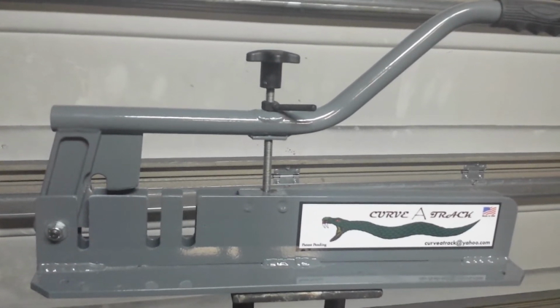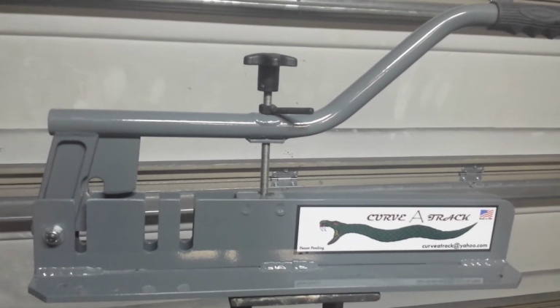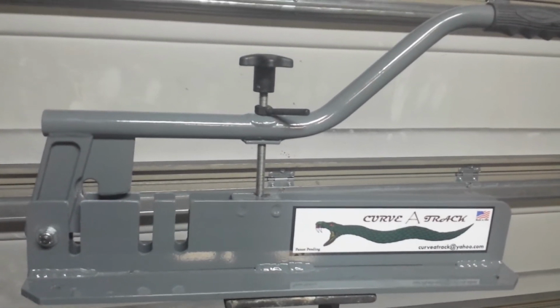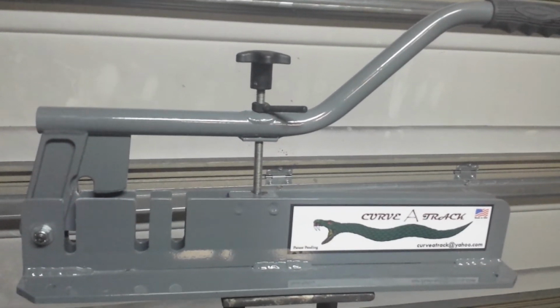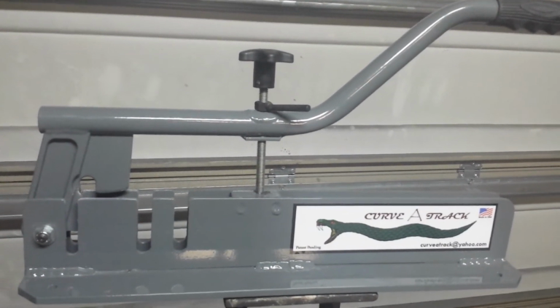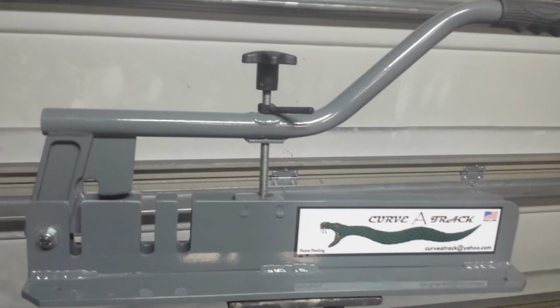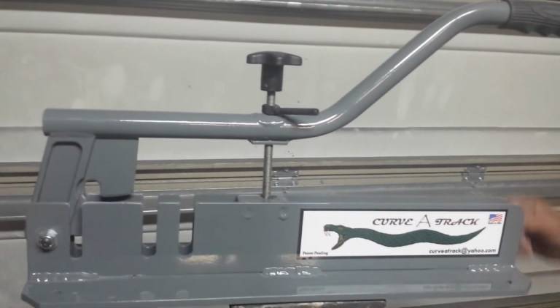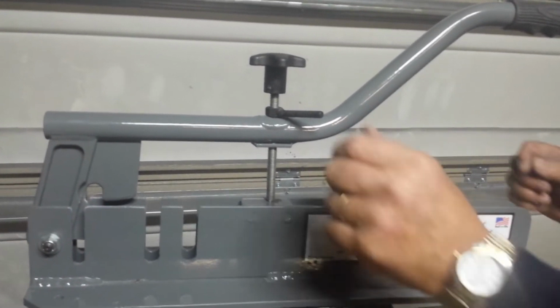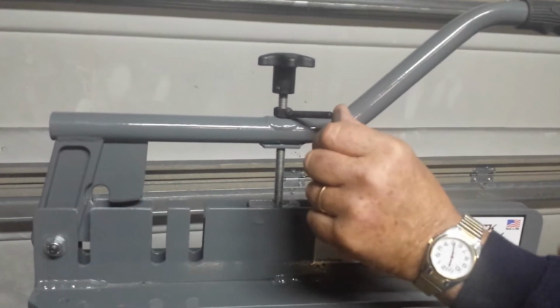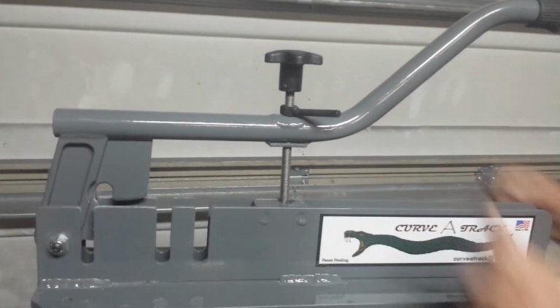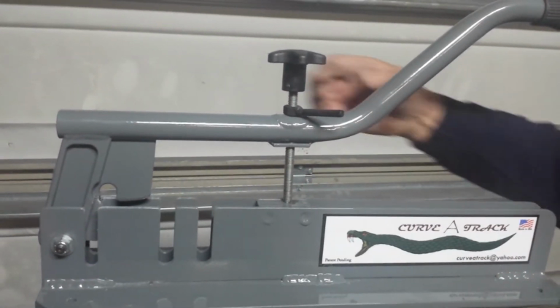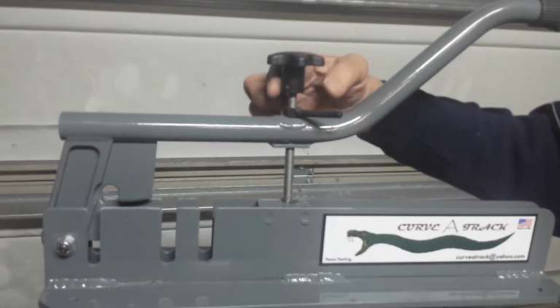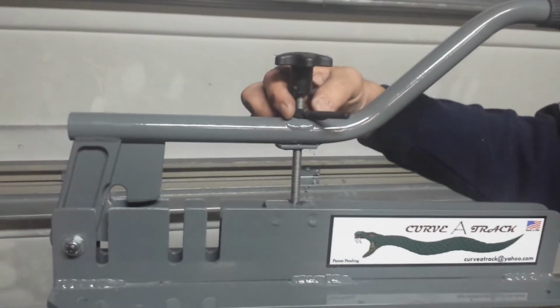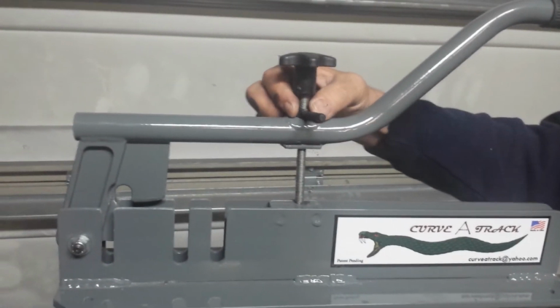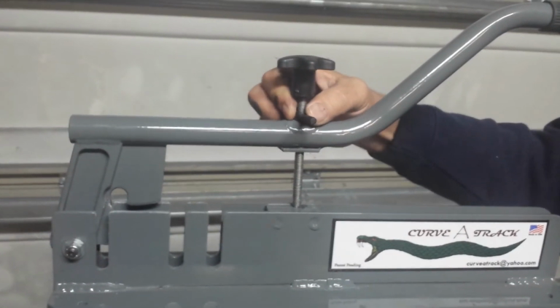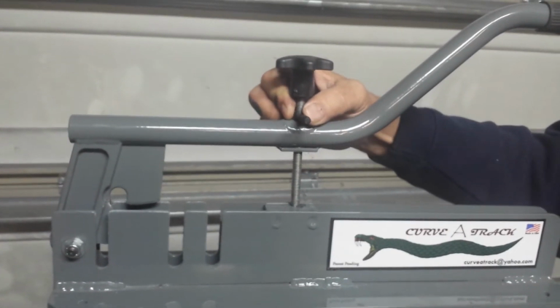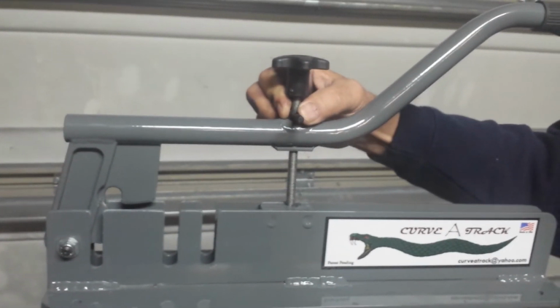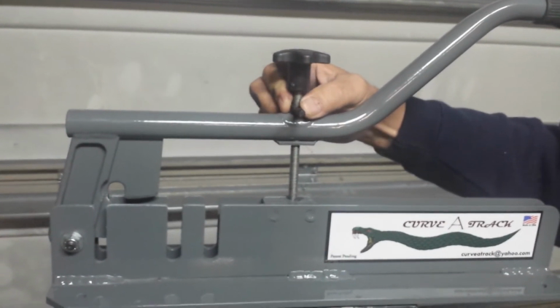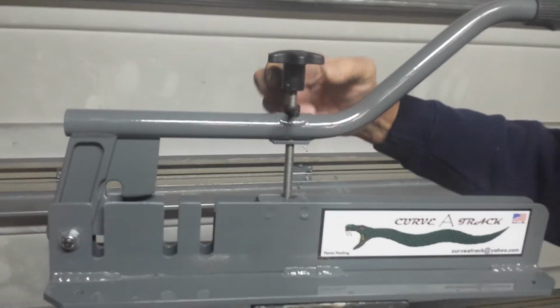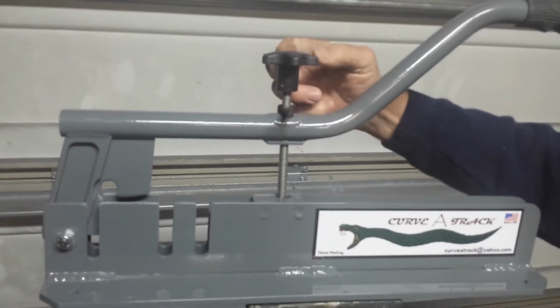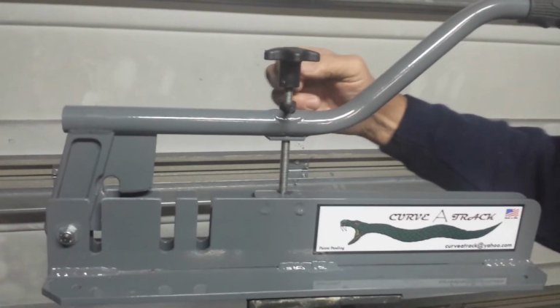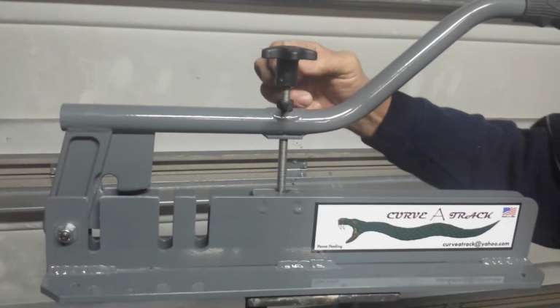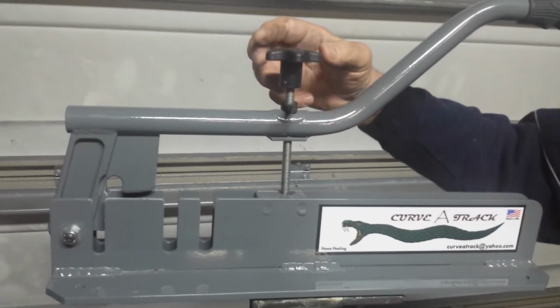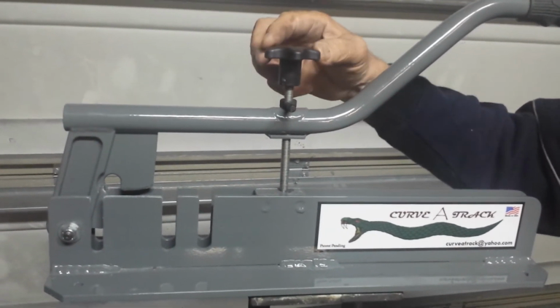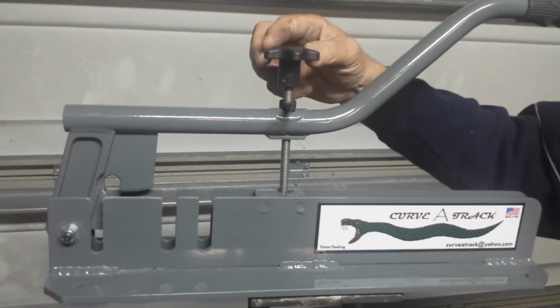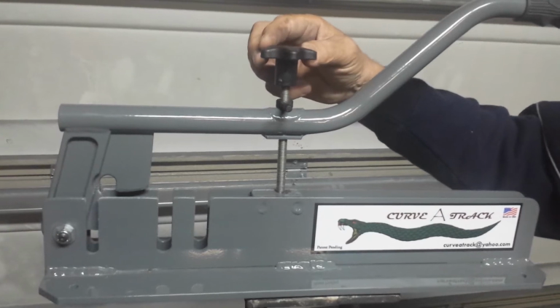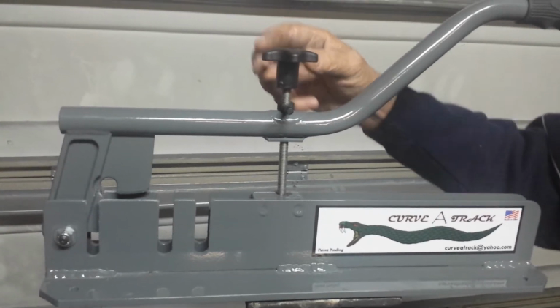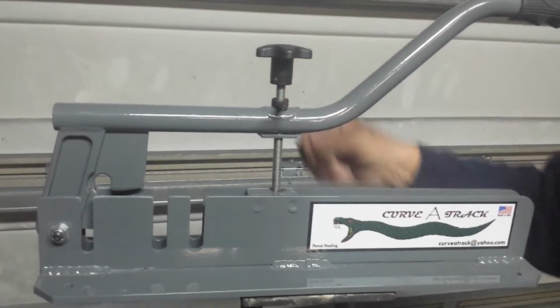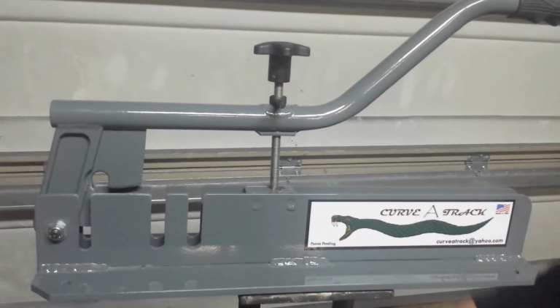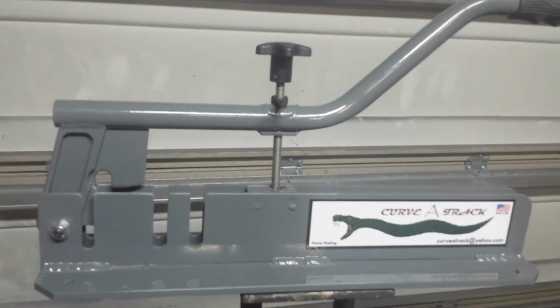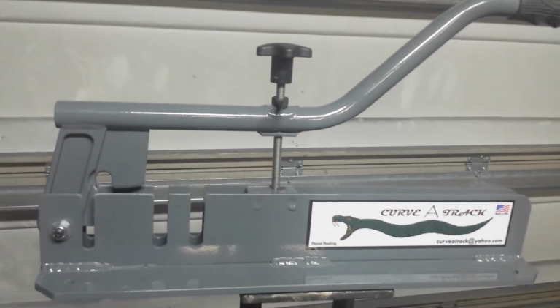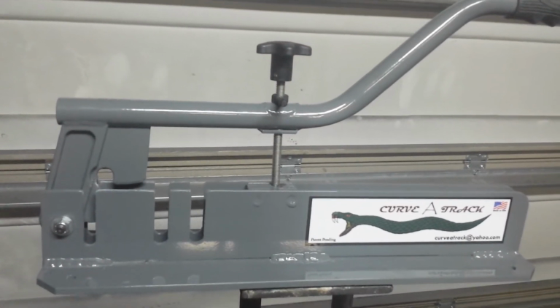We have a lock on the set screw, so once you have the set screws for the proper radius set, it stays the same all the time.